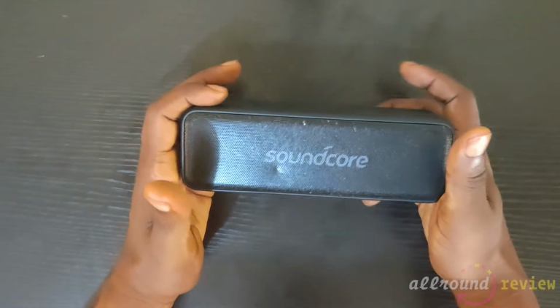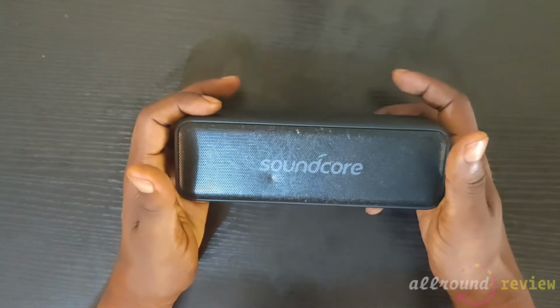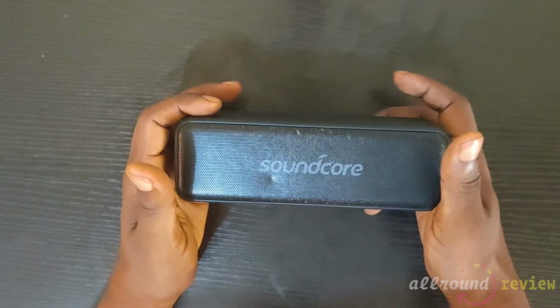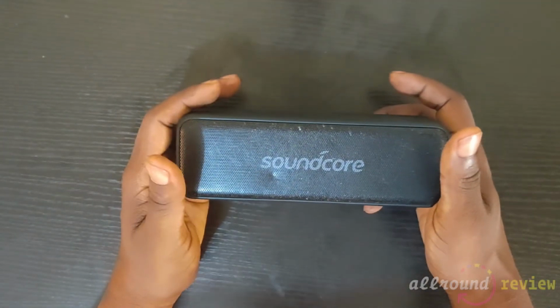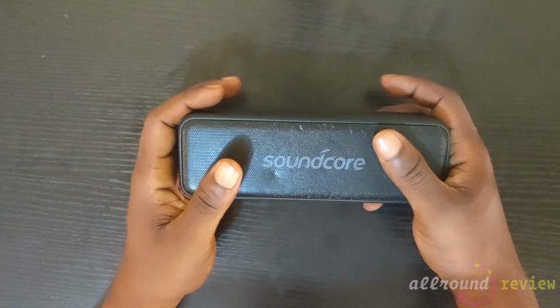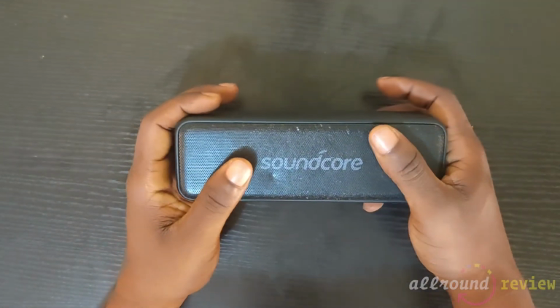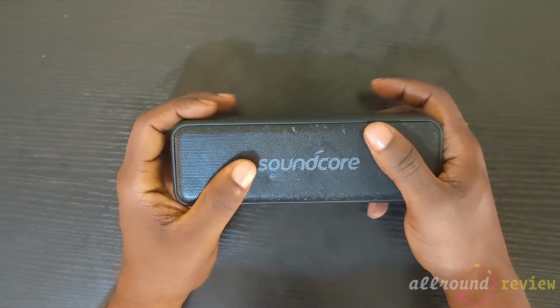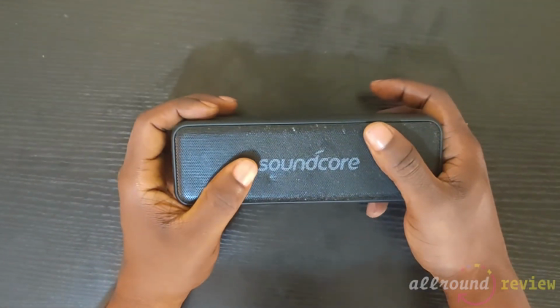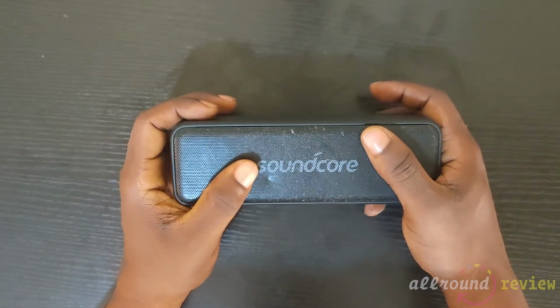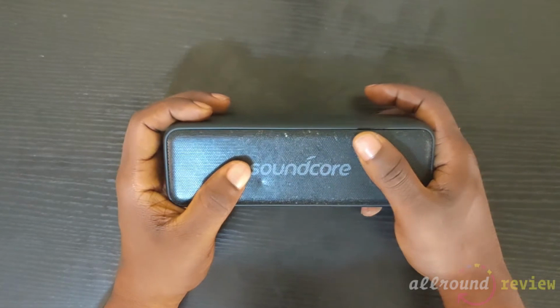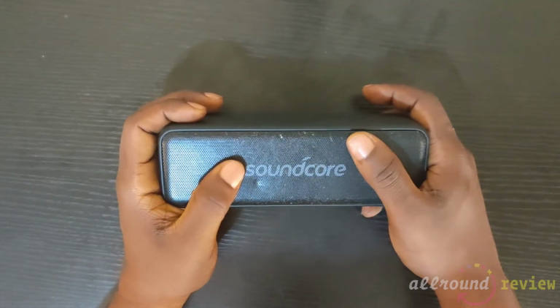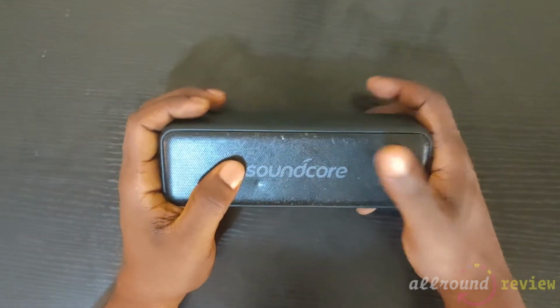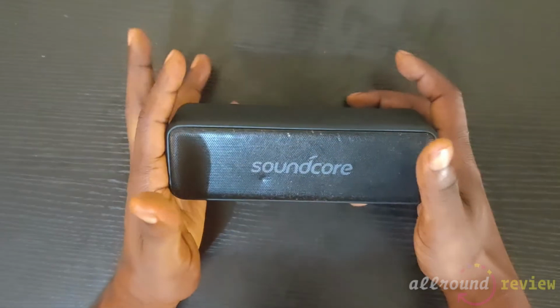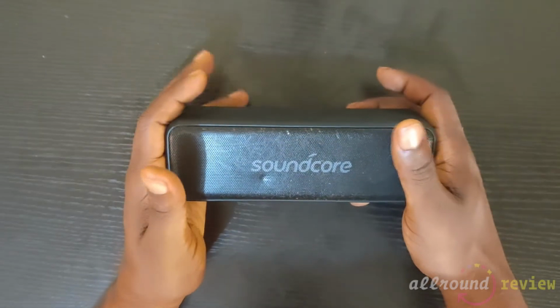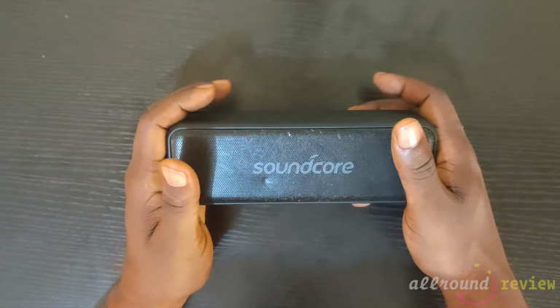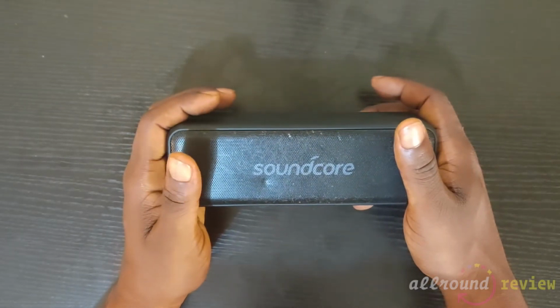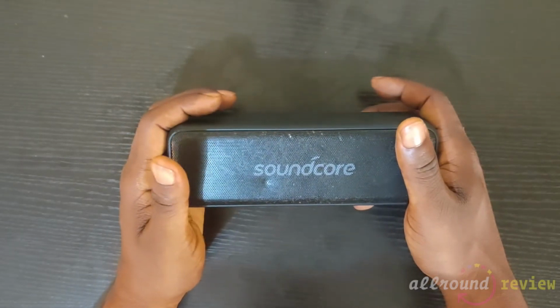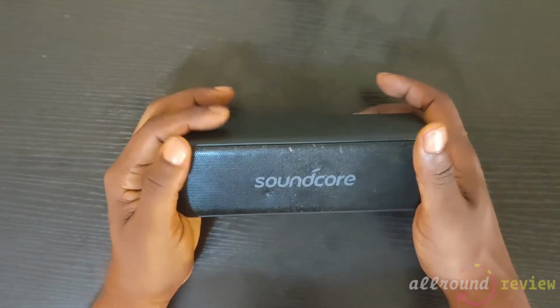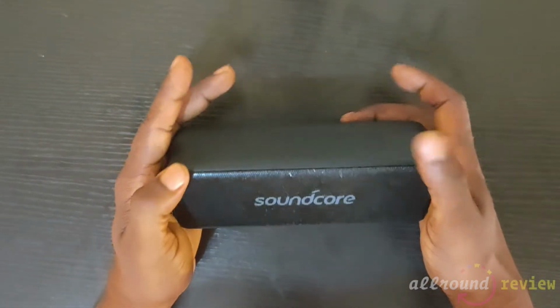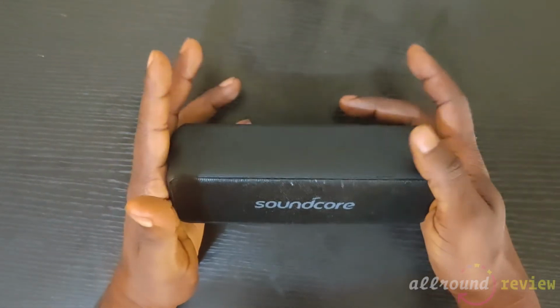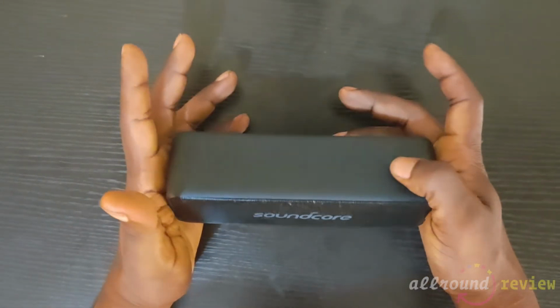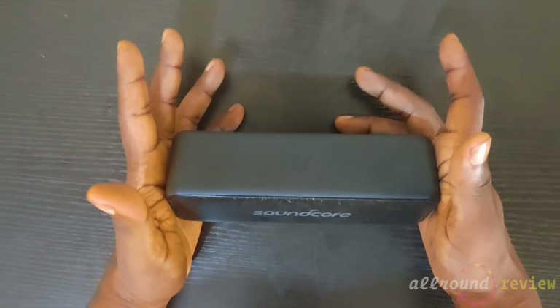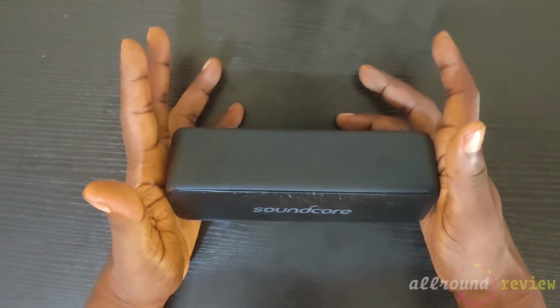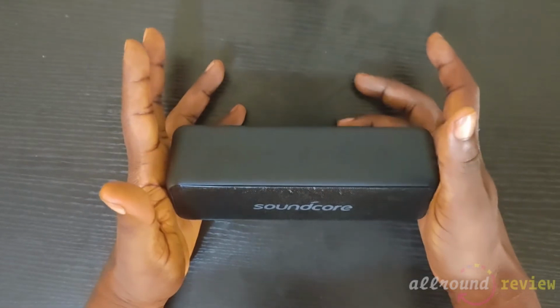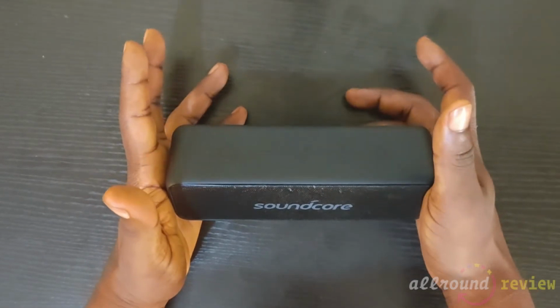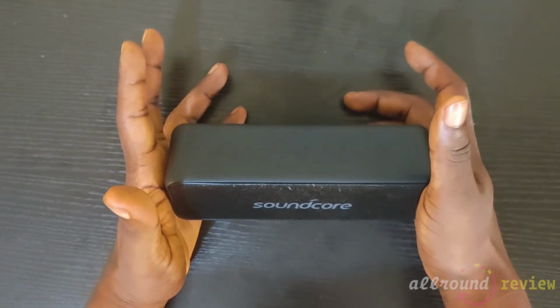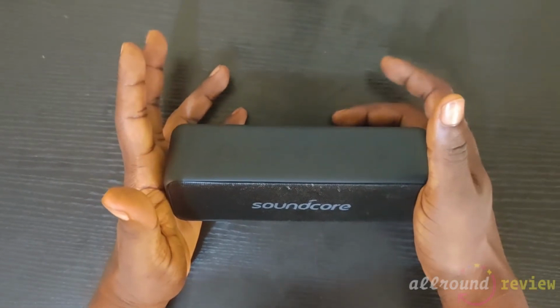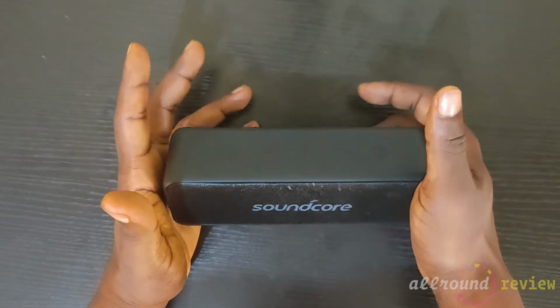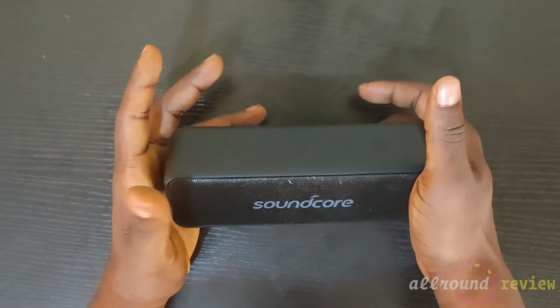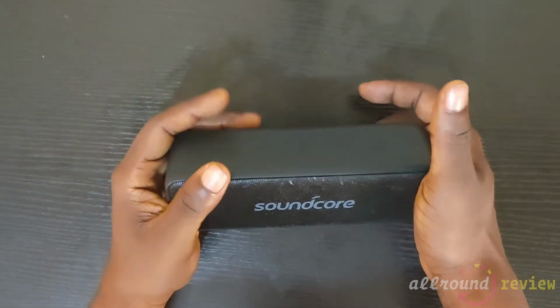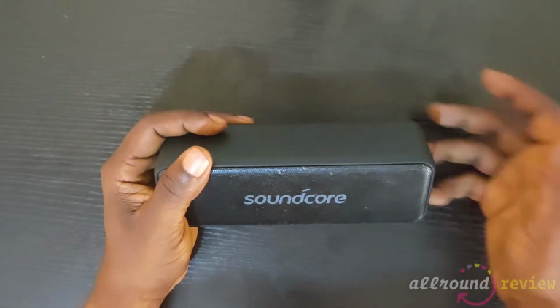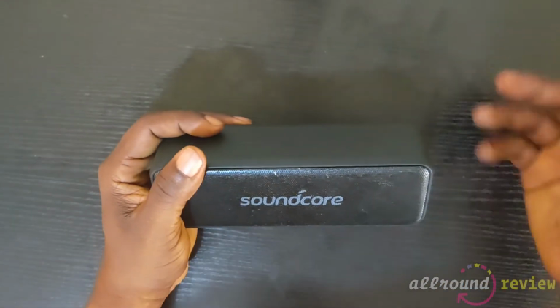This speaker is very loud and the sound quality is dope. There's no sound distortion at loud volumes — none of that dirty noise you get when a speaker is being overstressed or the drivers are strained.